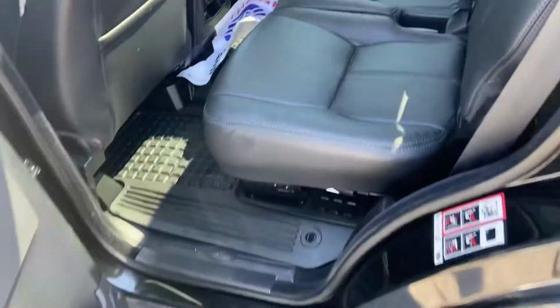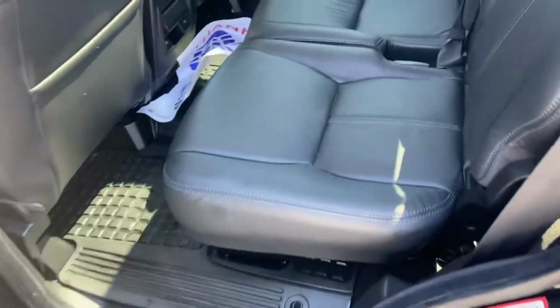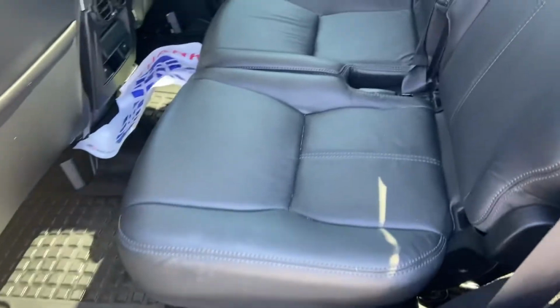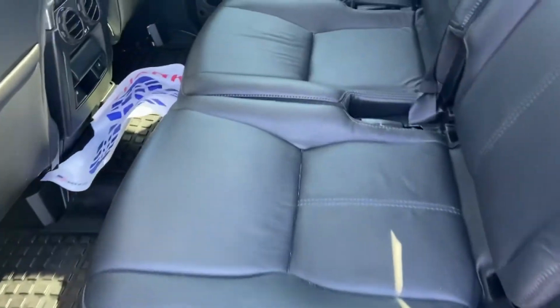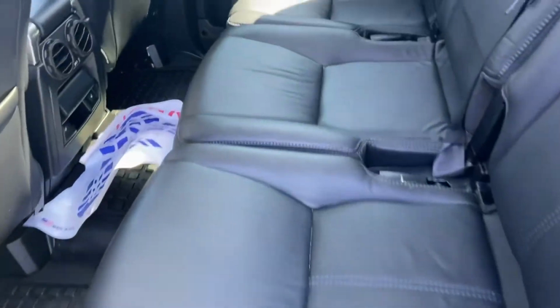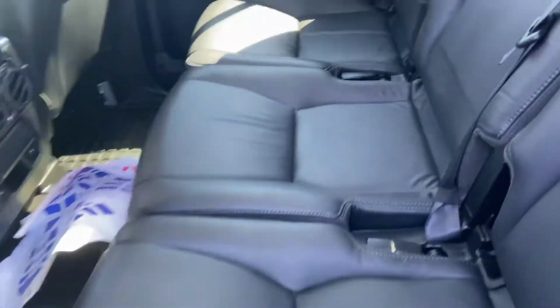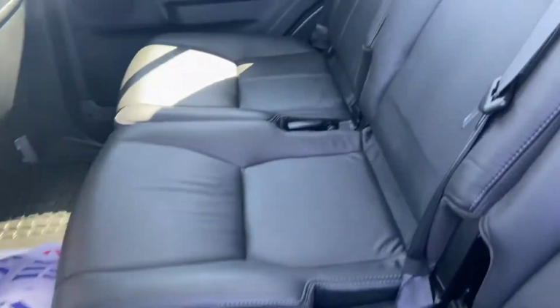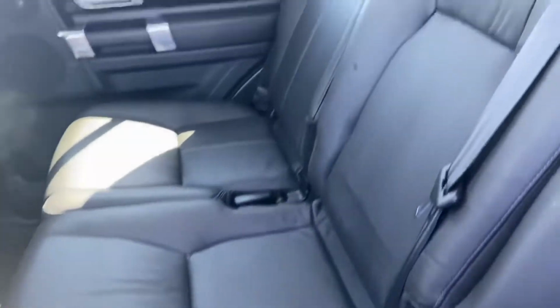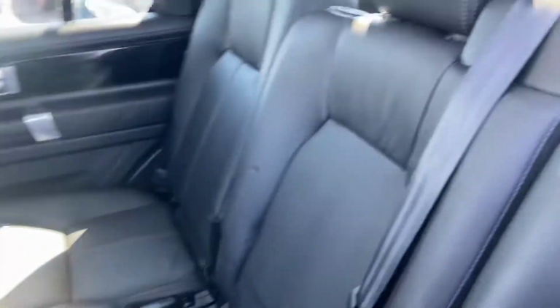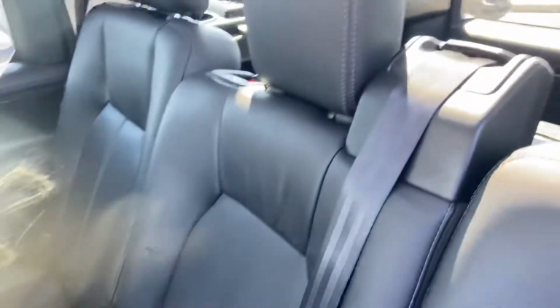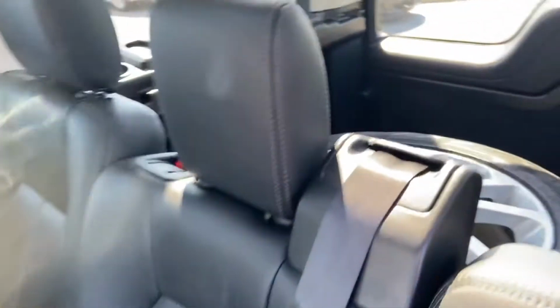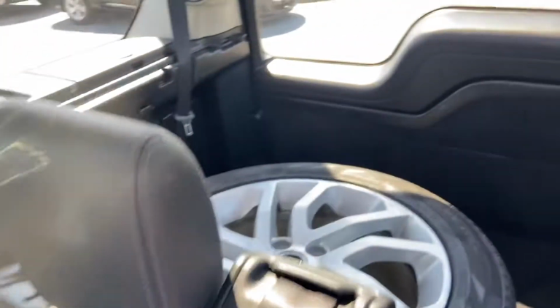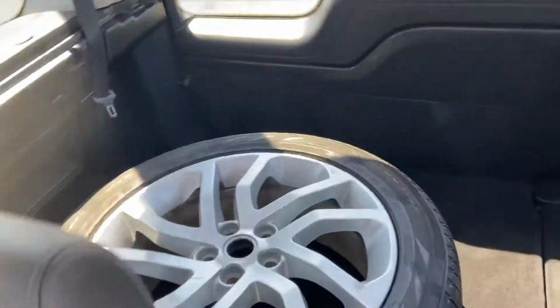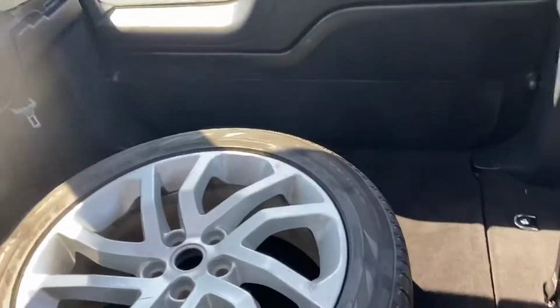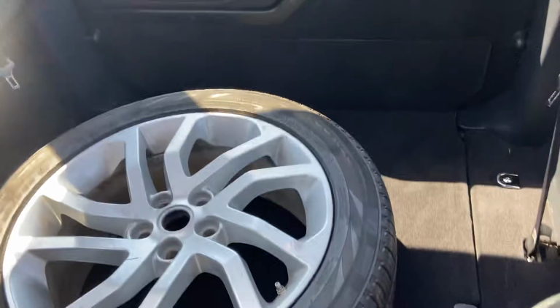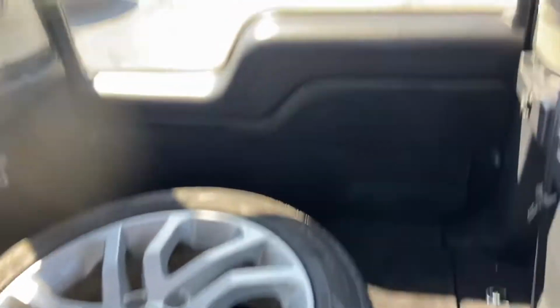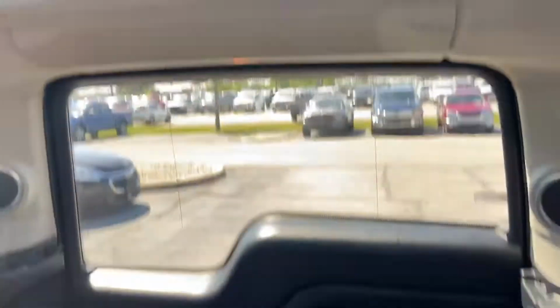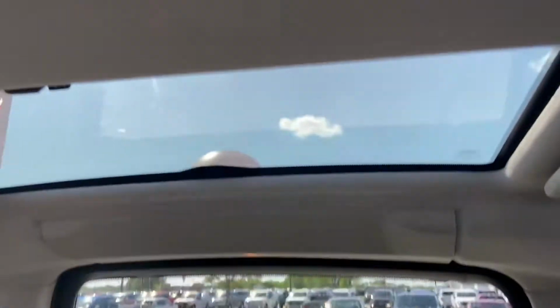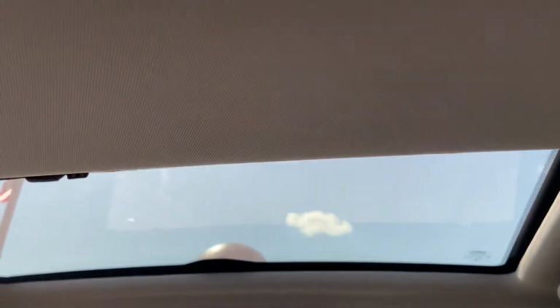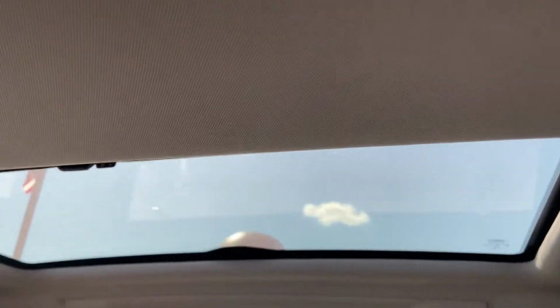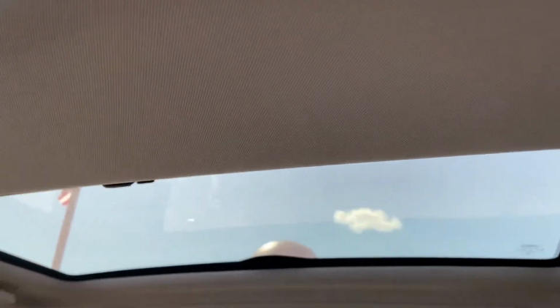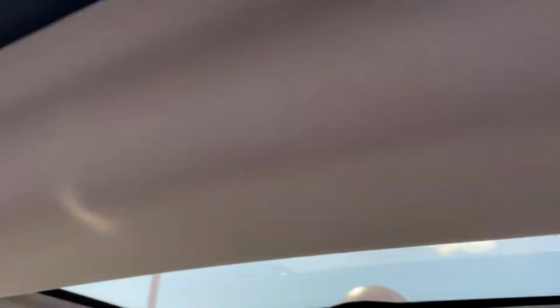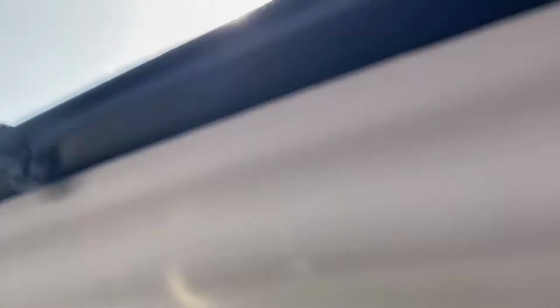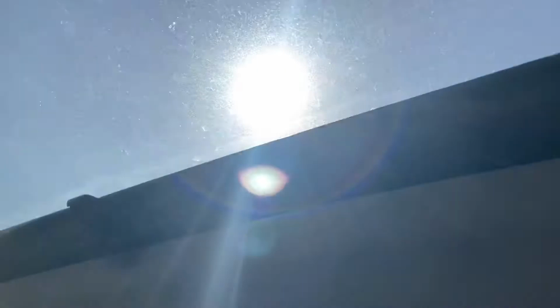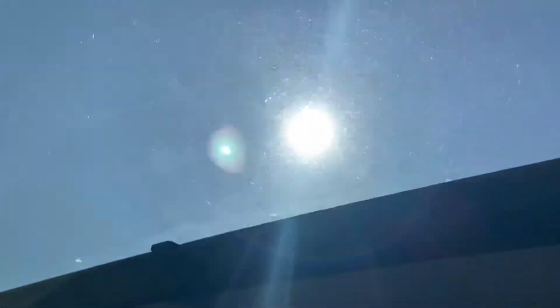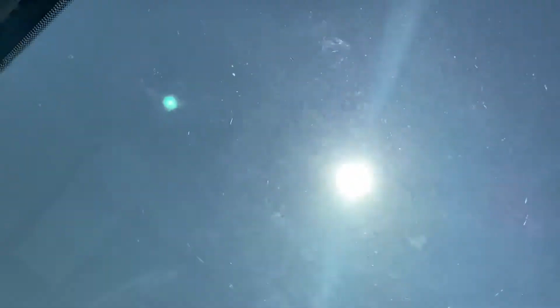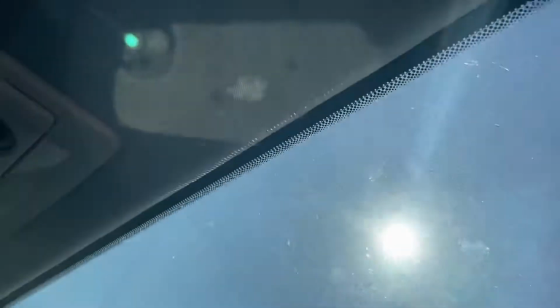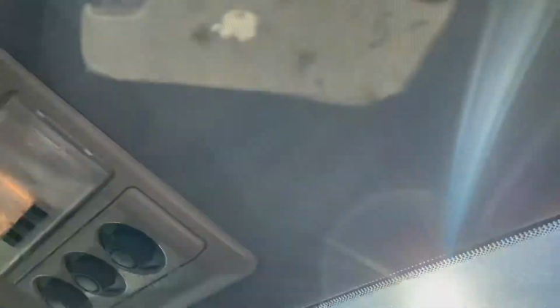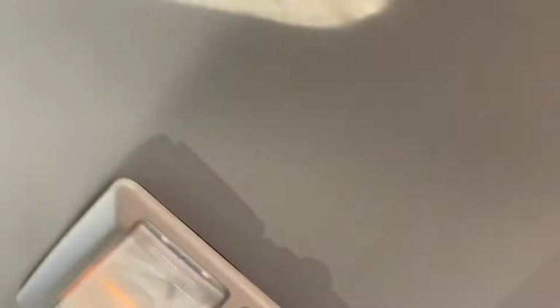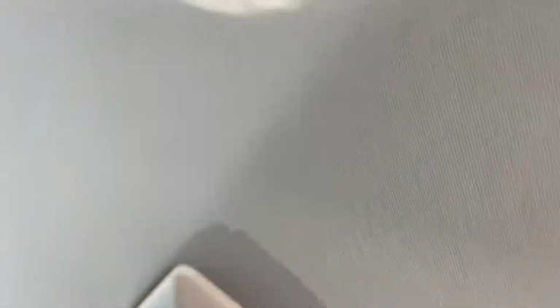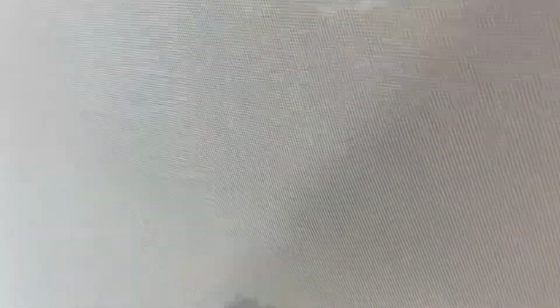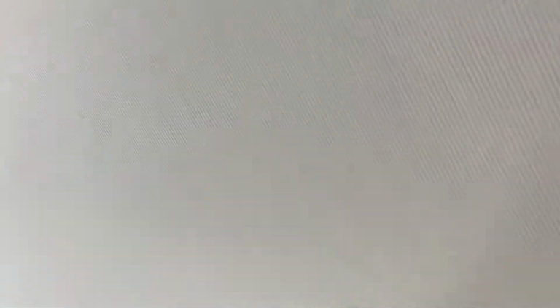Pretty spacious second row, a nice big storage area in the back, and it also has a sunroof over all three sections.